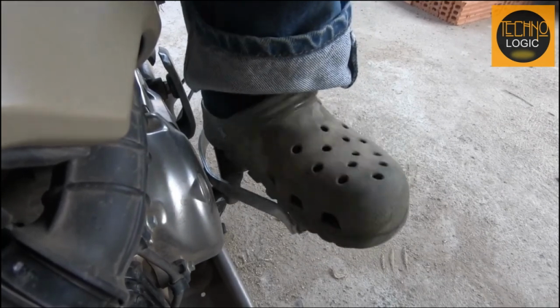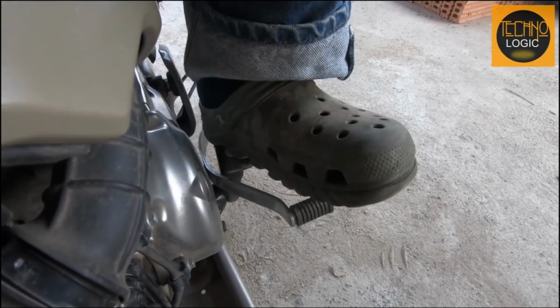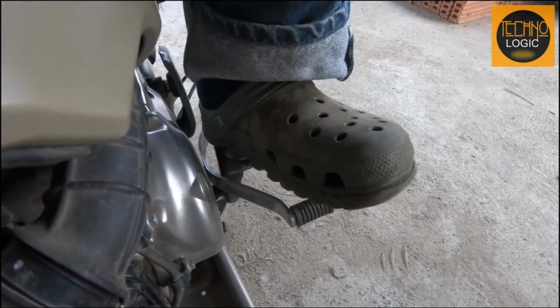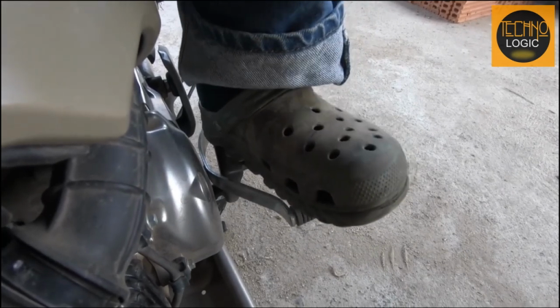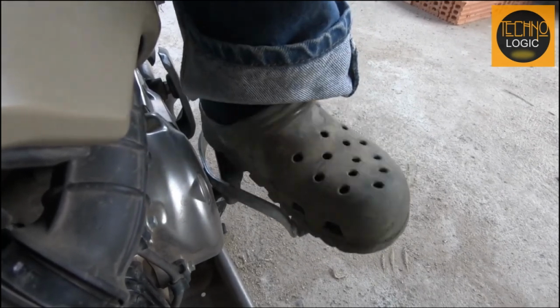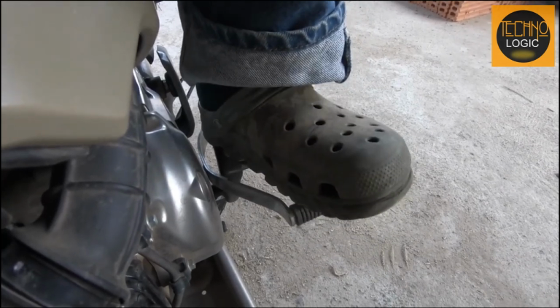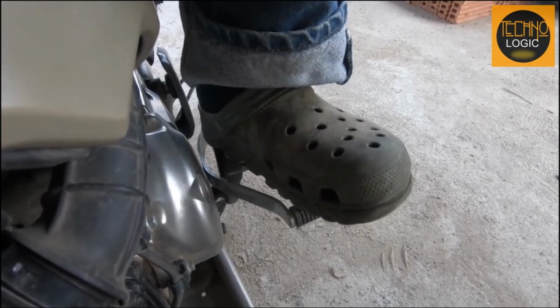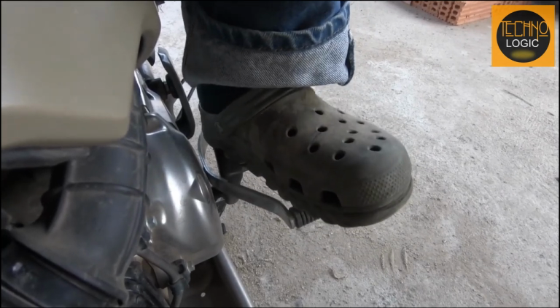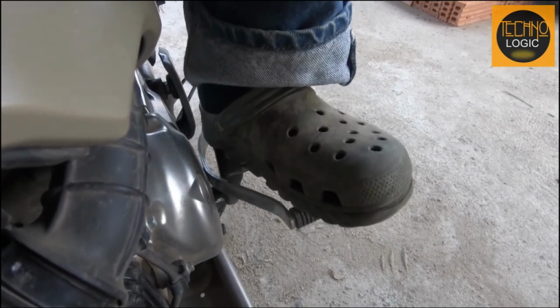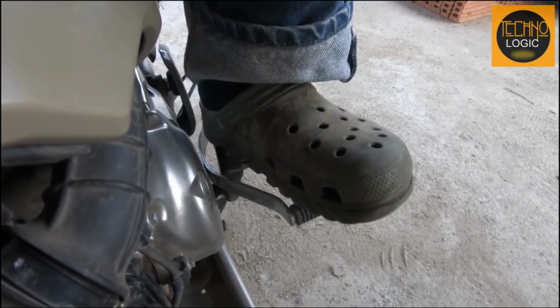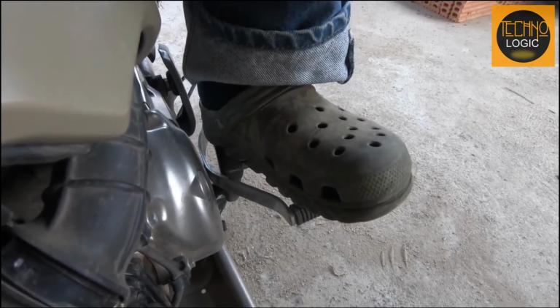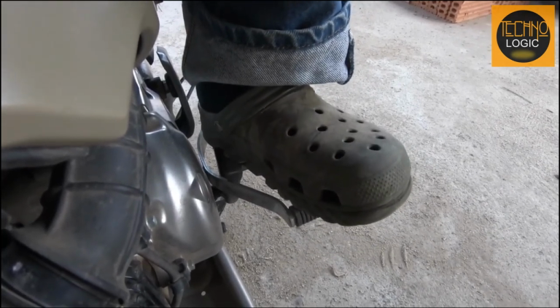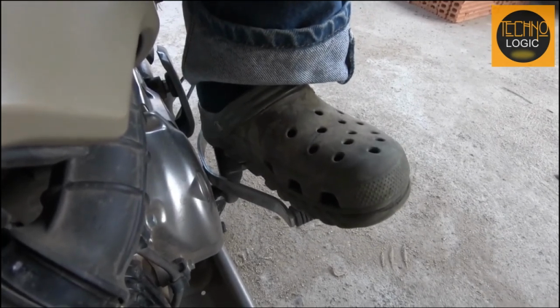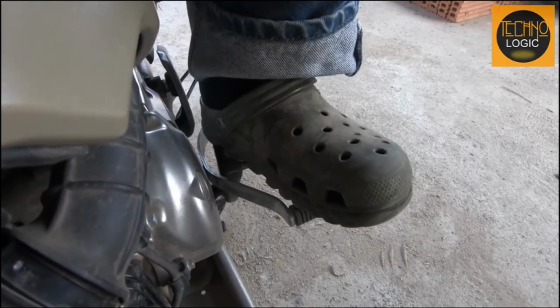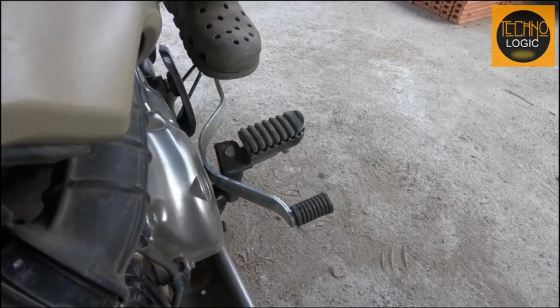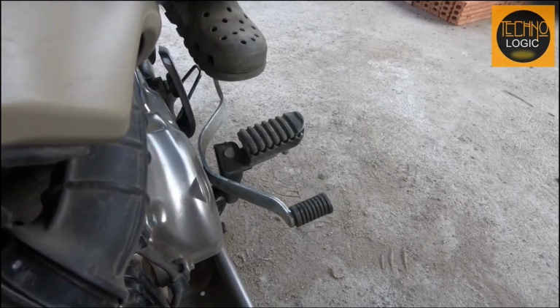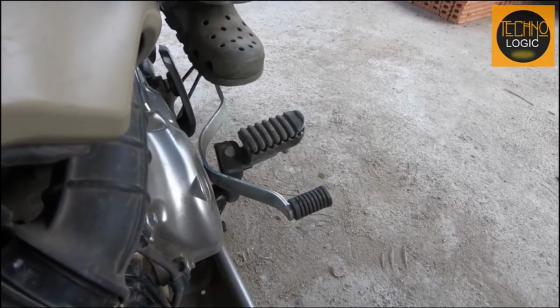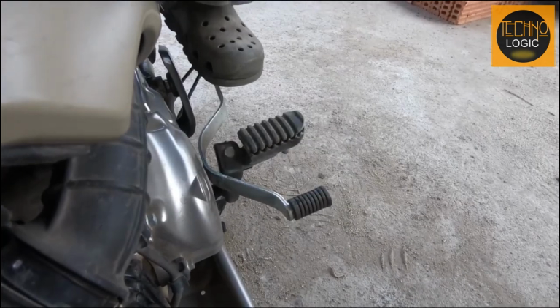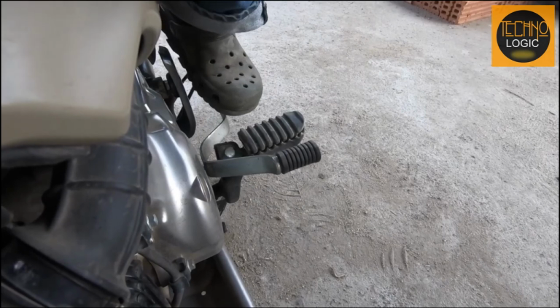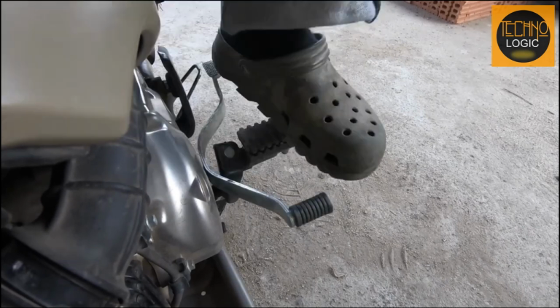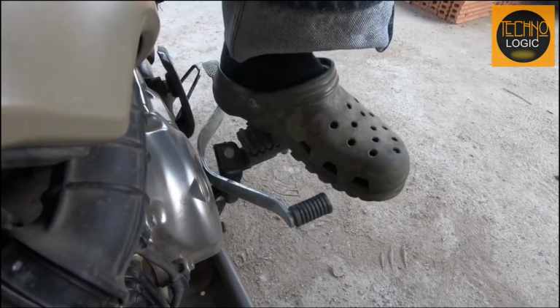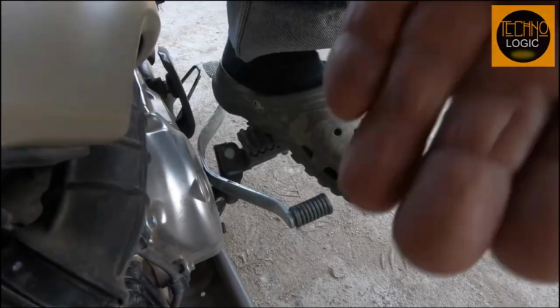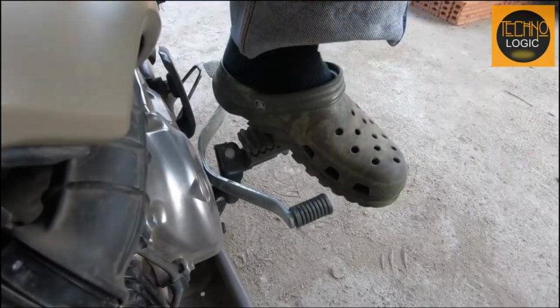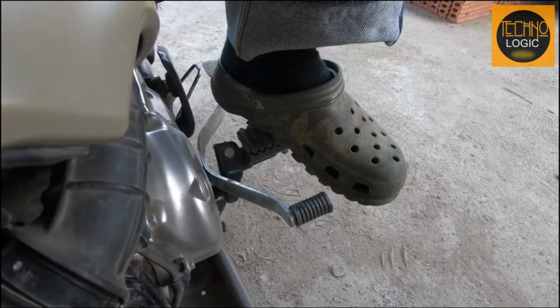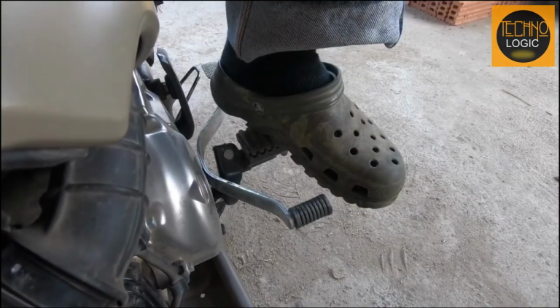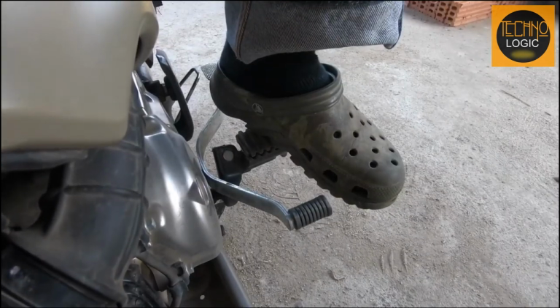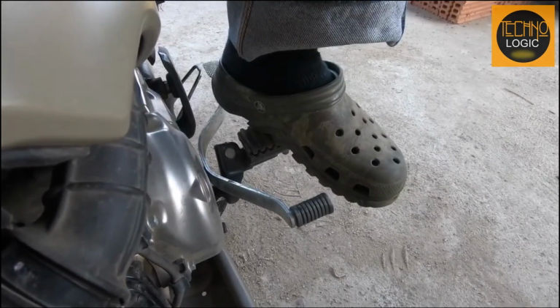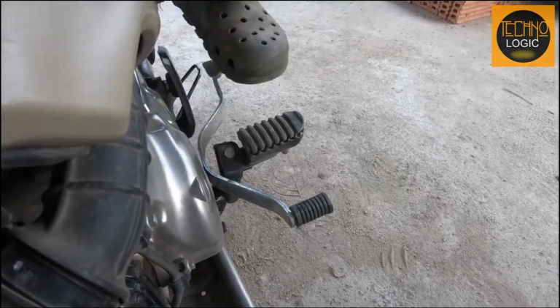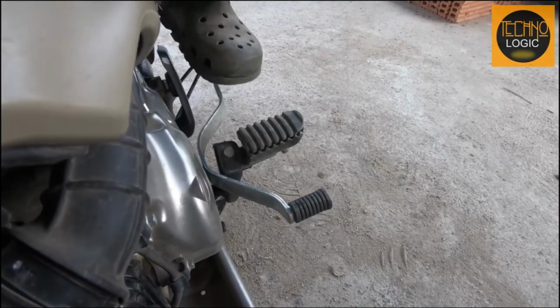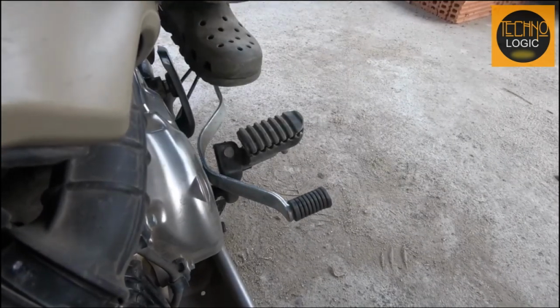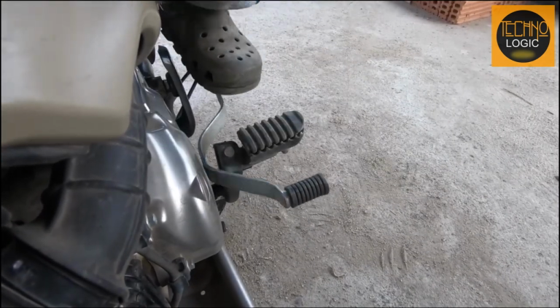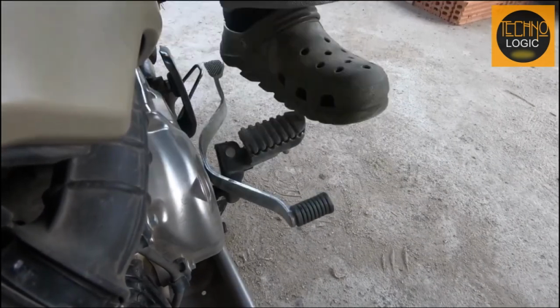But here's the unique part: there's no clutch to worry about. Plus, the CT125's heel-toe shifter makes operation even easier, especially in boots.